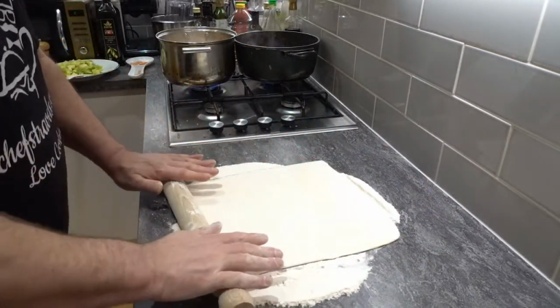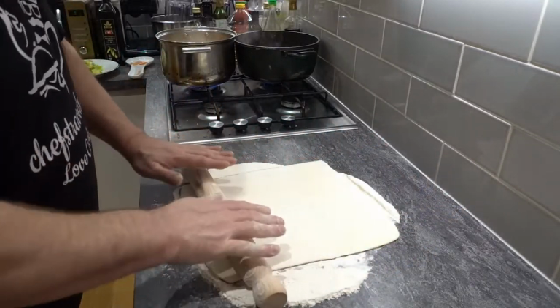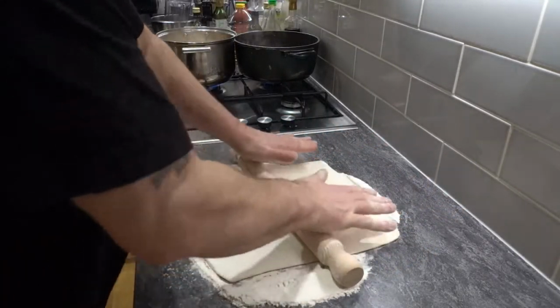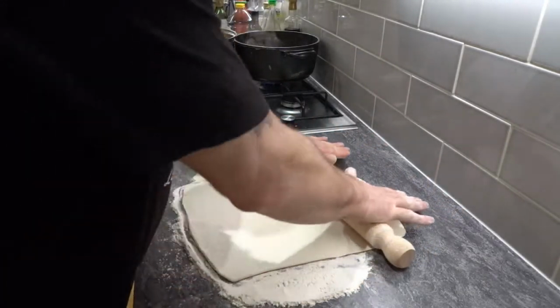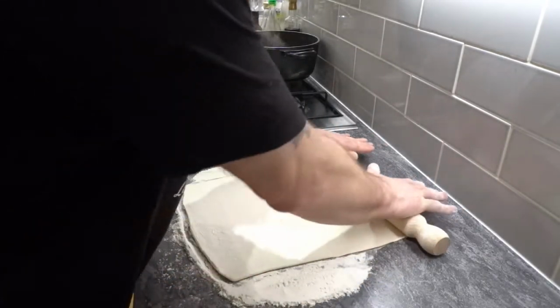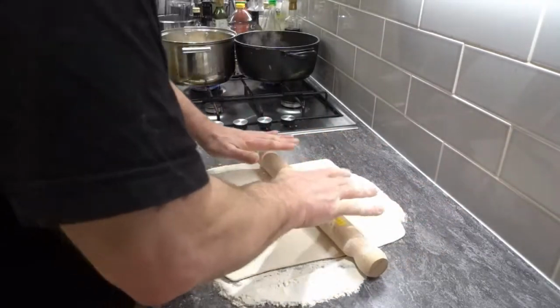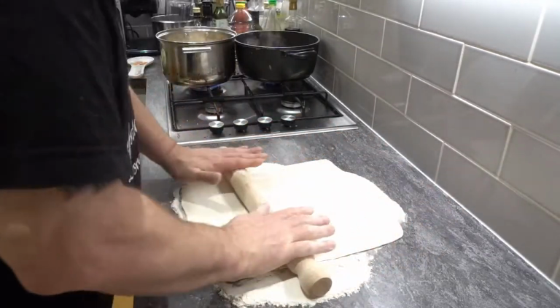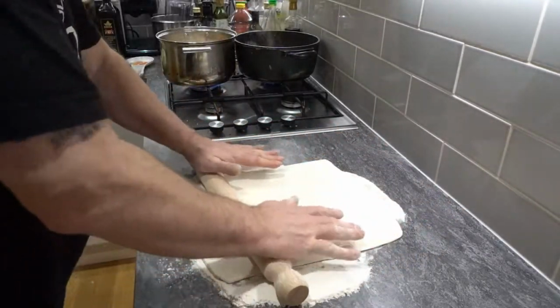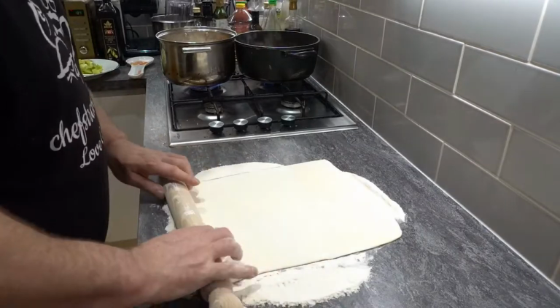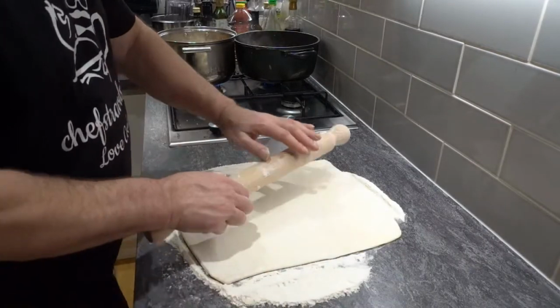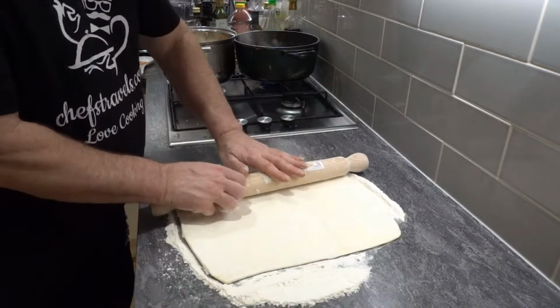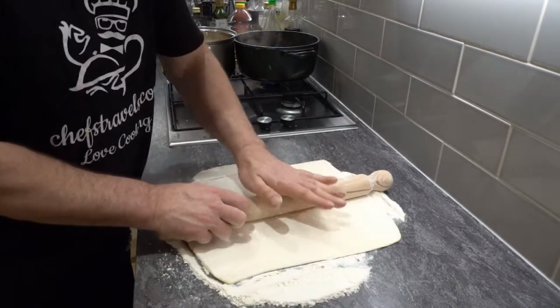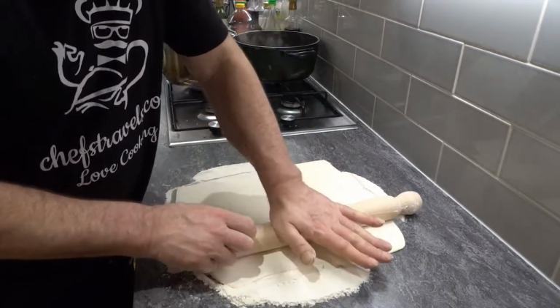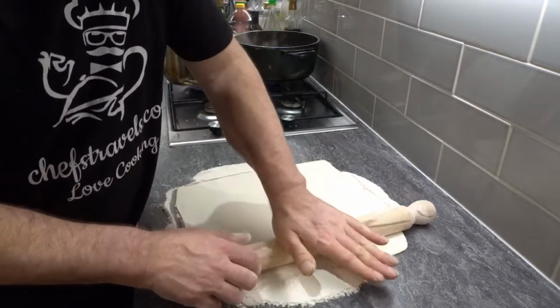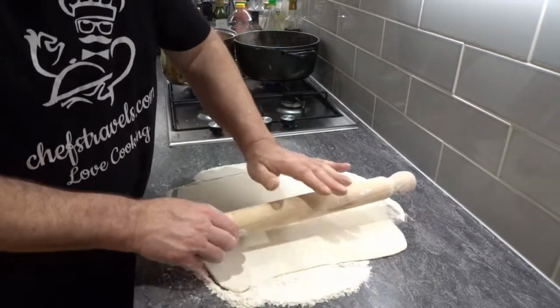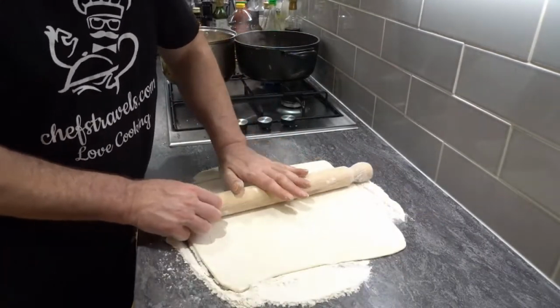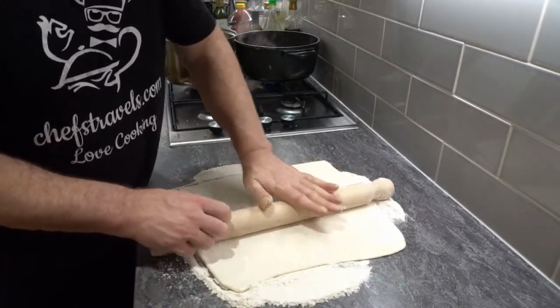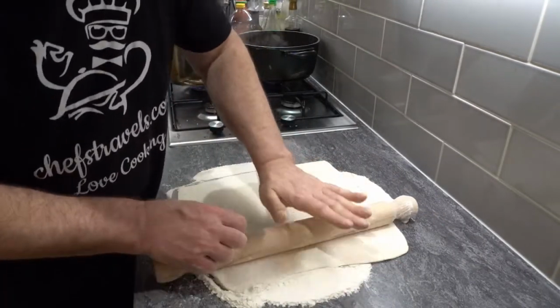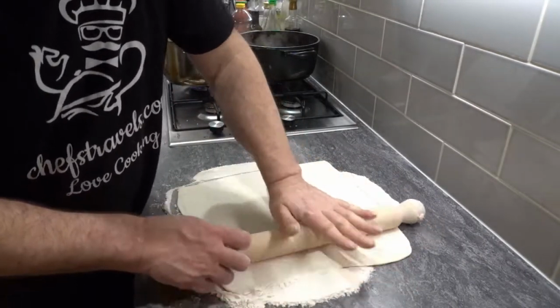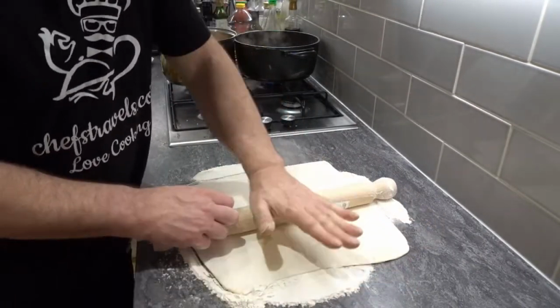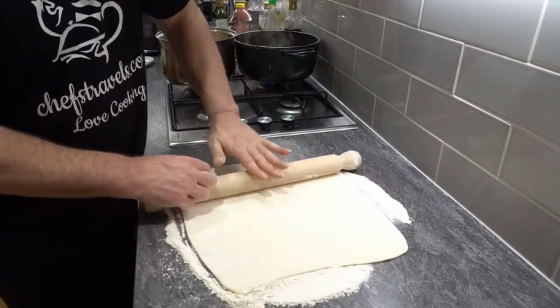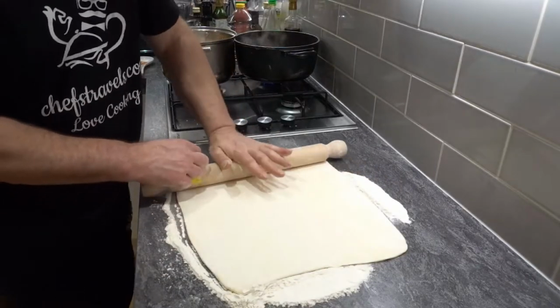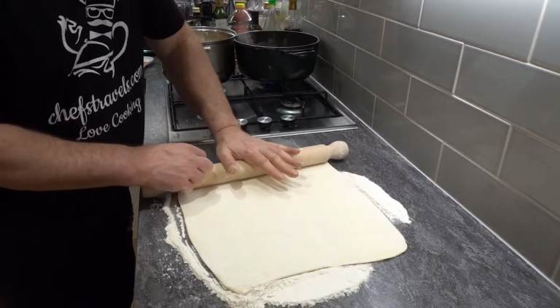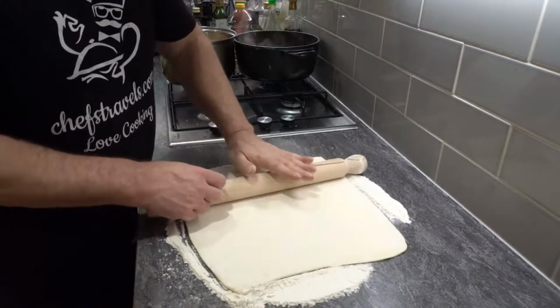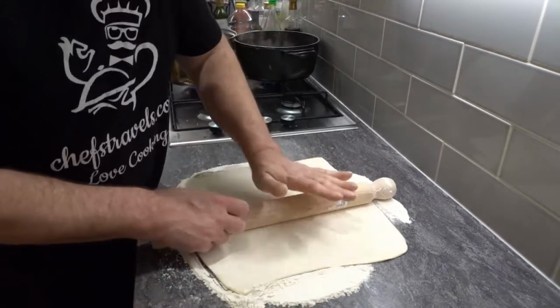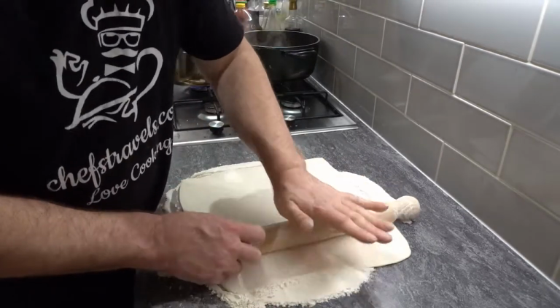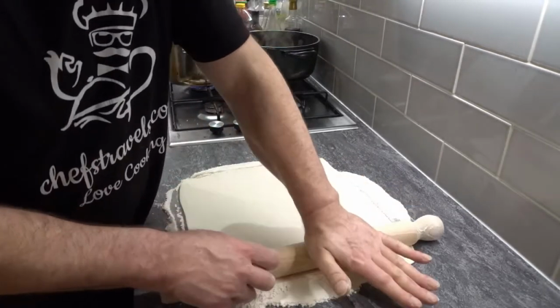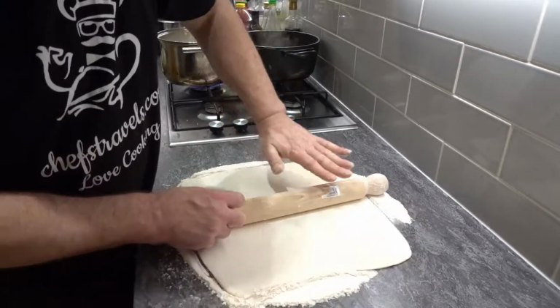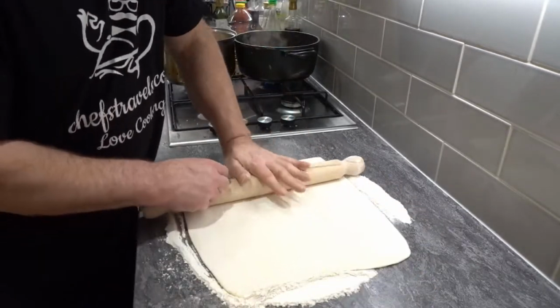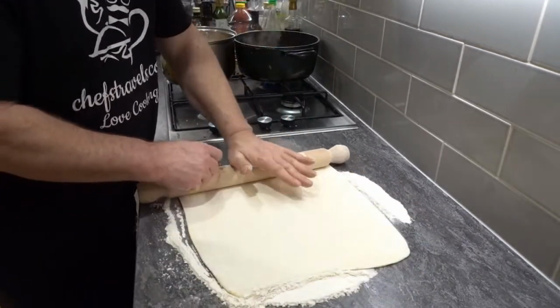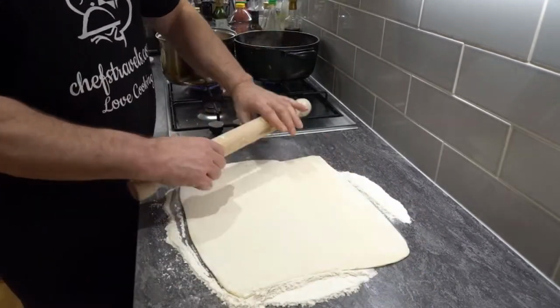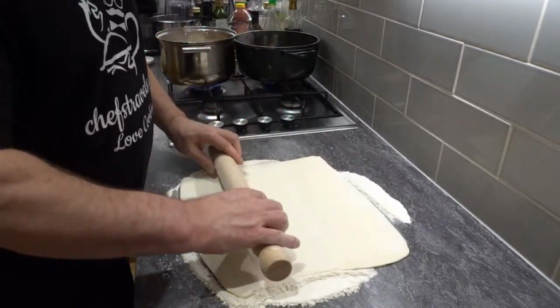Apologies to any bakers out there — I know it's your passion, and I do have a passion for pastries. I just don't have a passion for rolling out pastry. That's fair comment, isn't it?